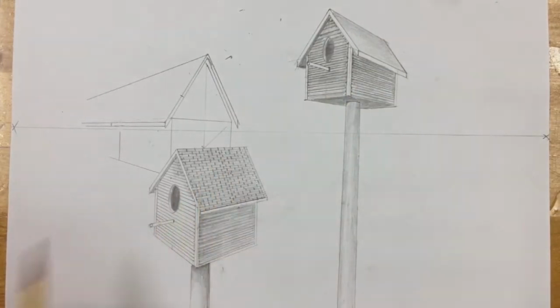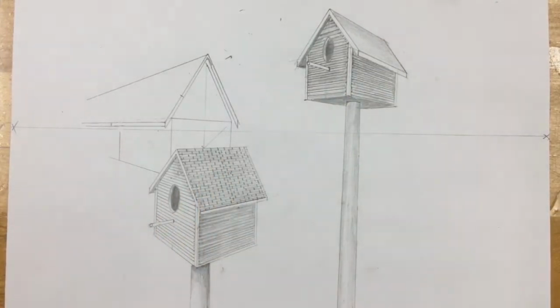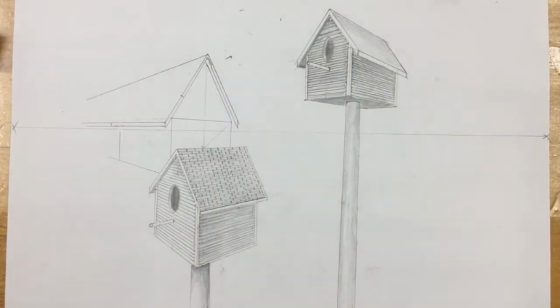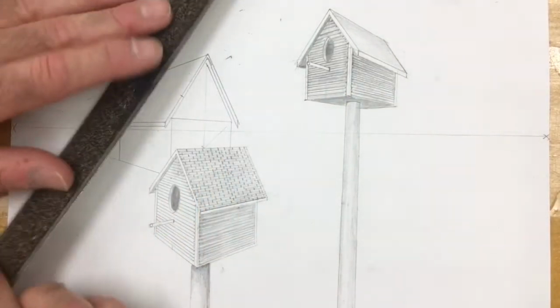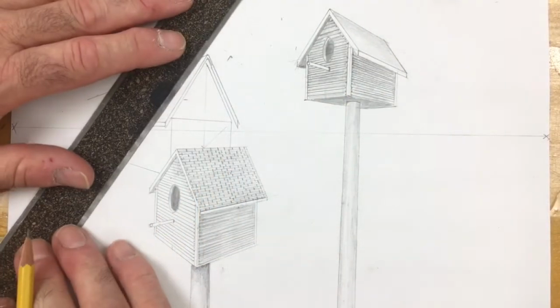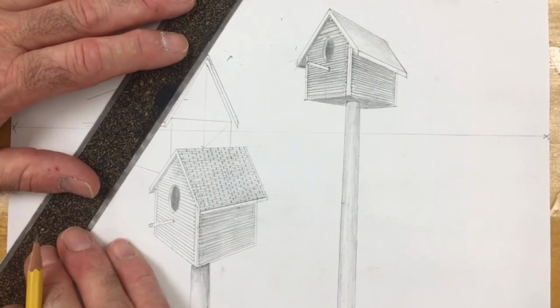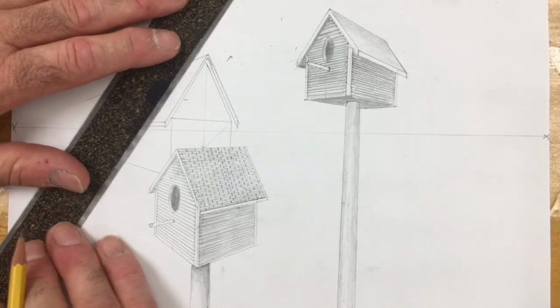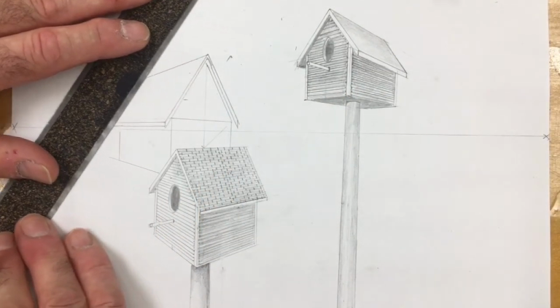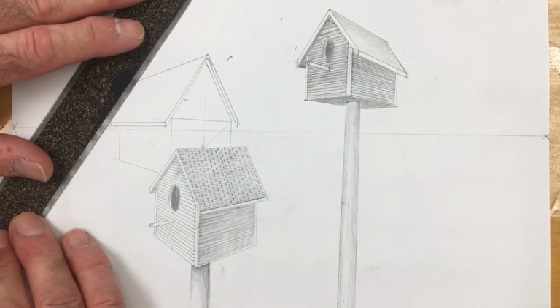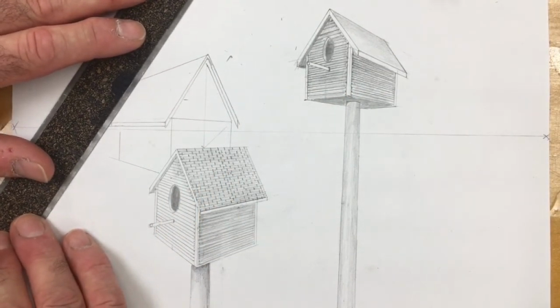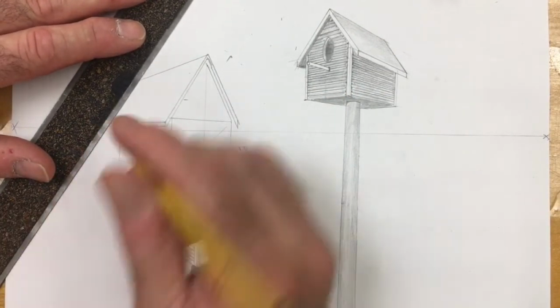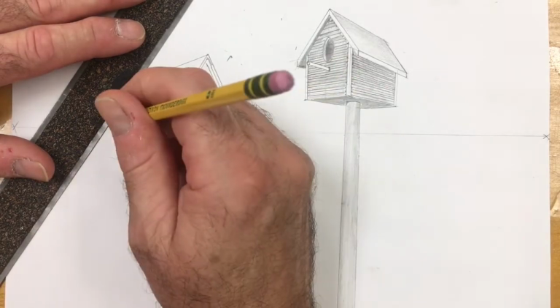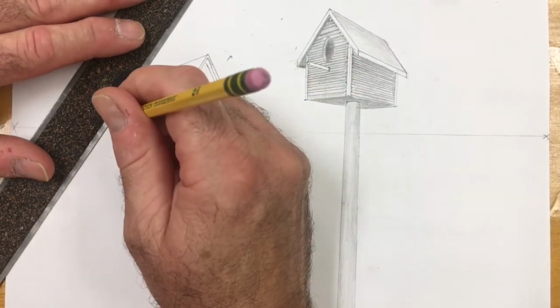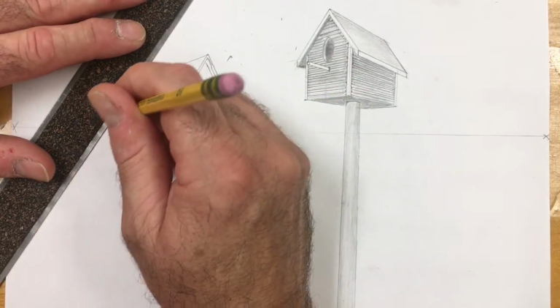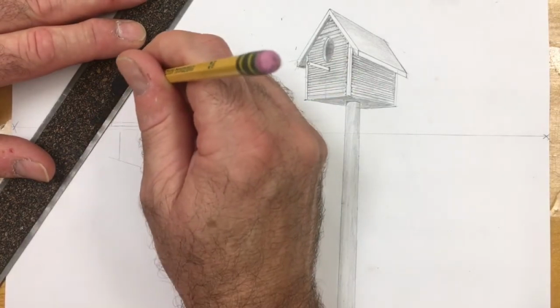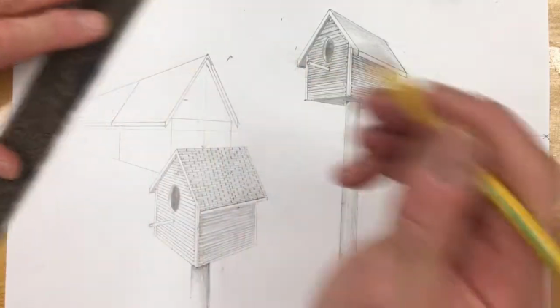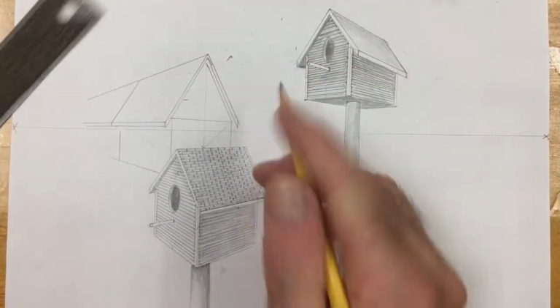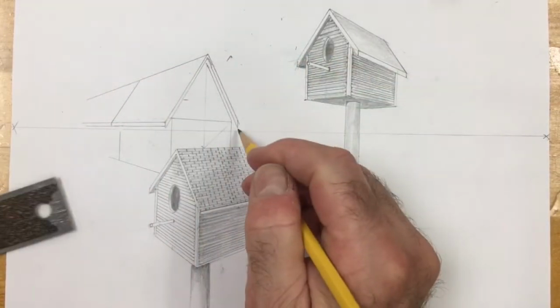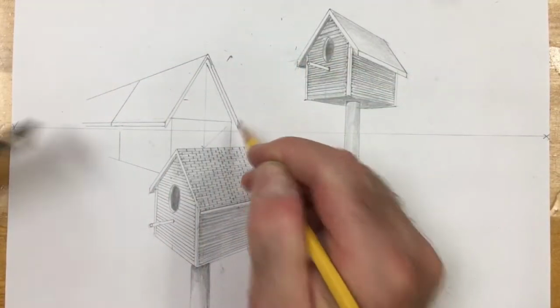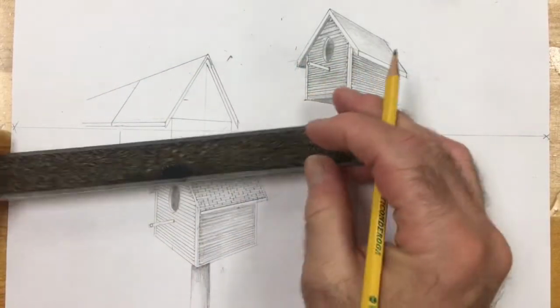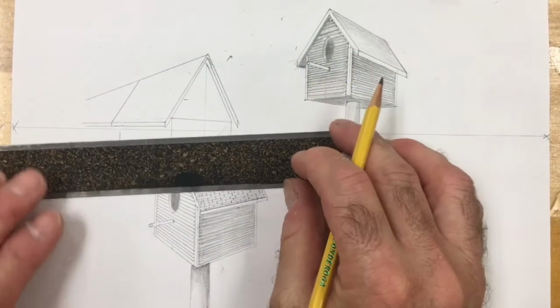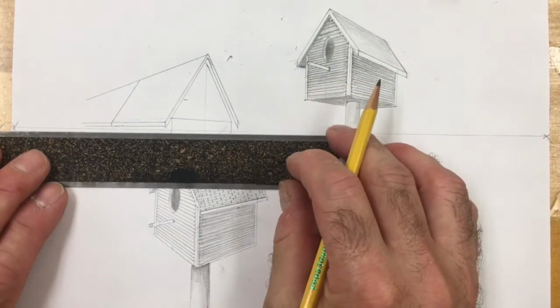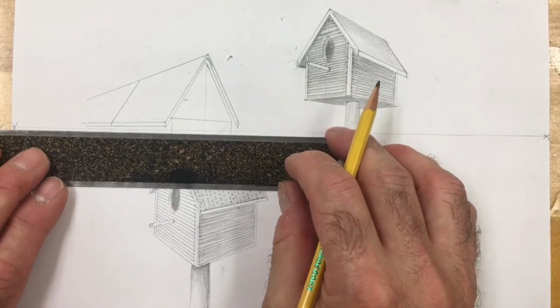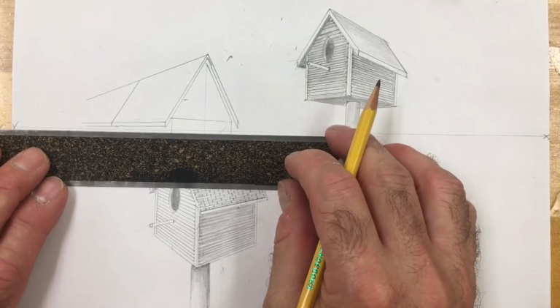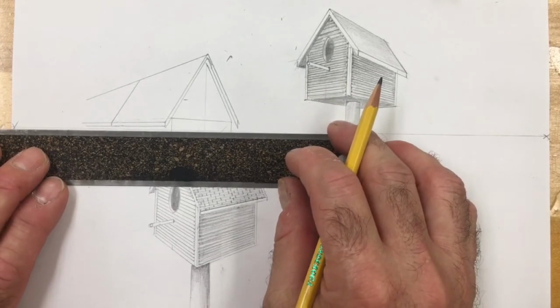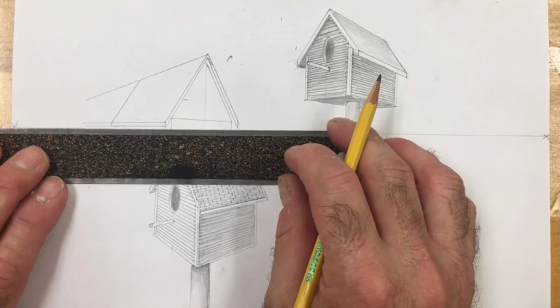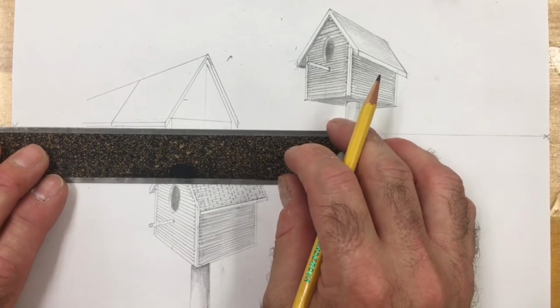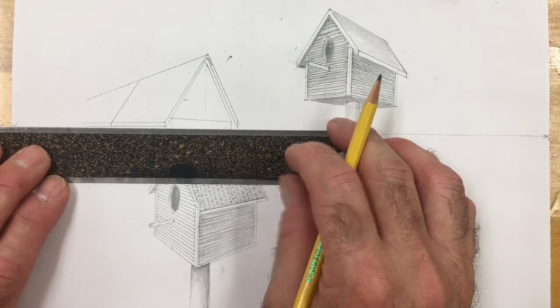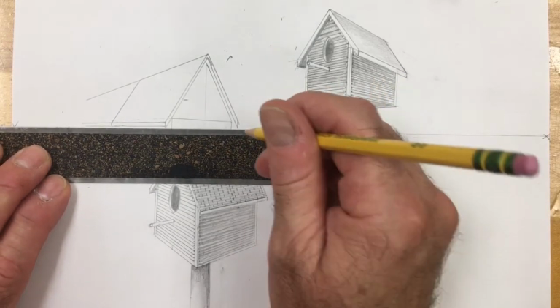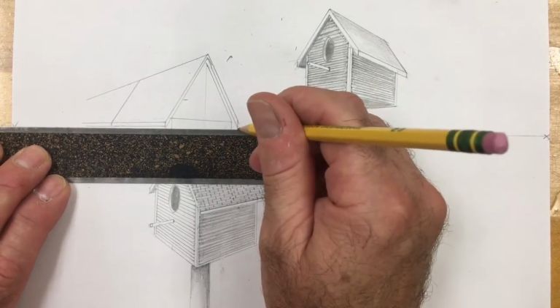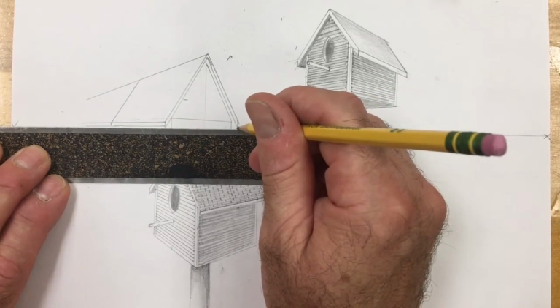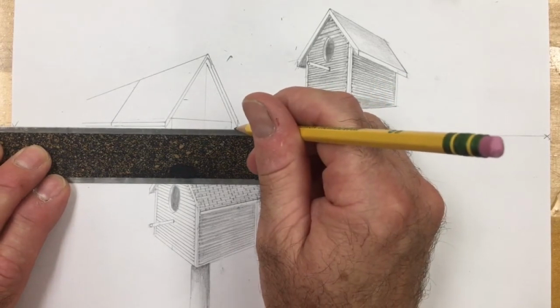Now what I'm going to do is line up the pitch of the roof and then slide my ruler back to meet that little point that I just drew. I'm going to take the back side of the roof back to the vanishing point — short little line.